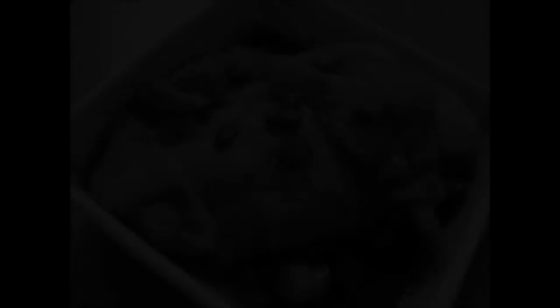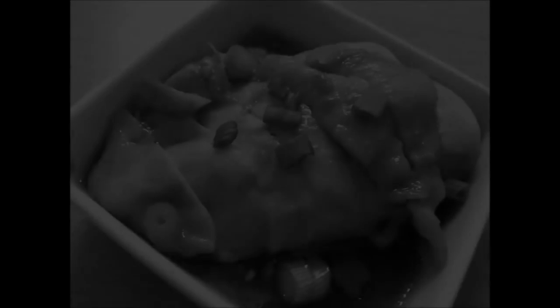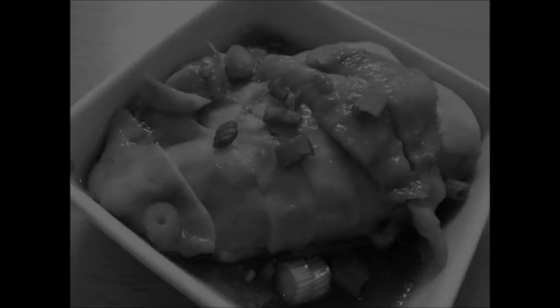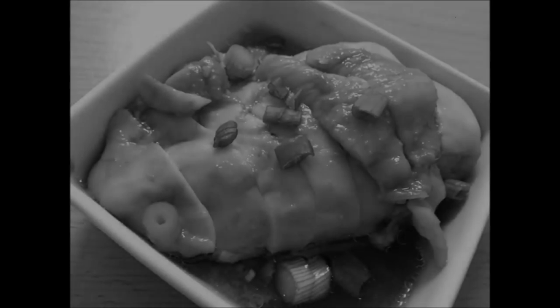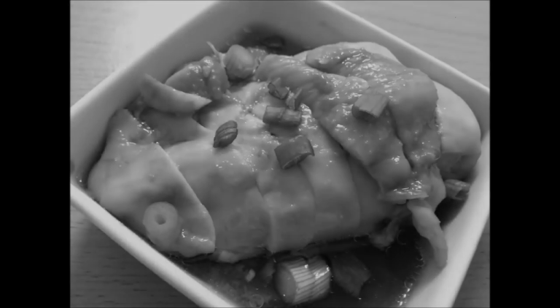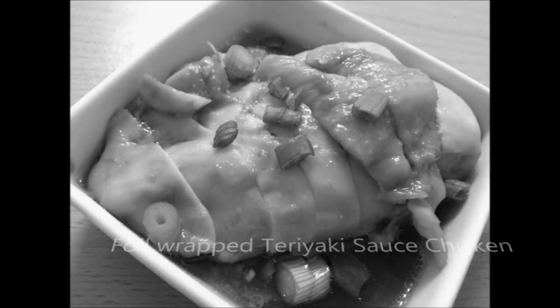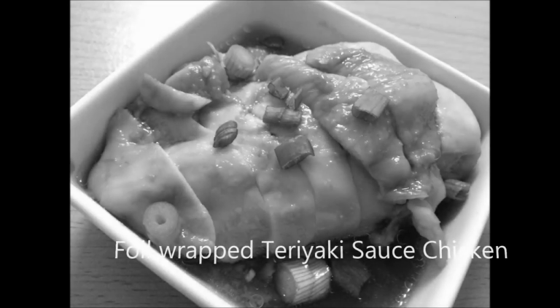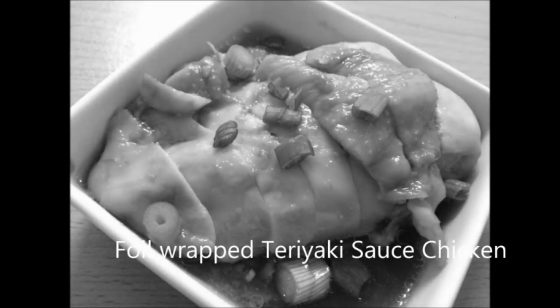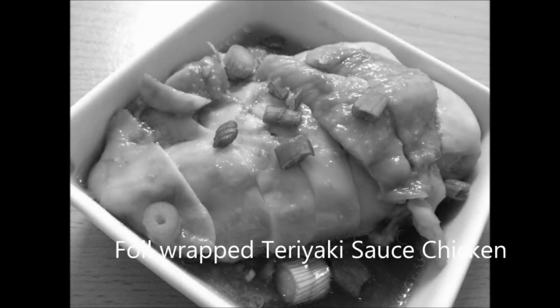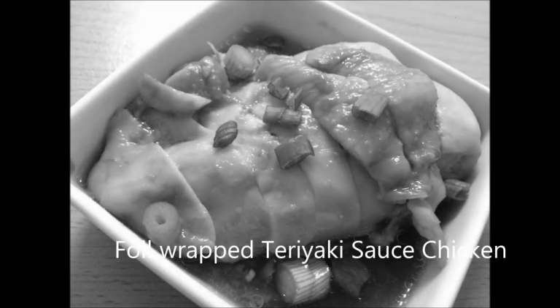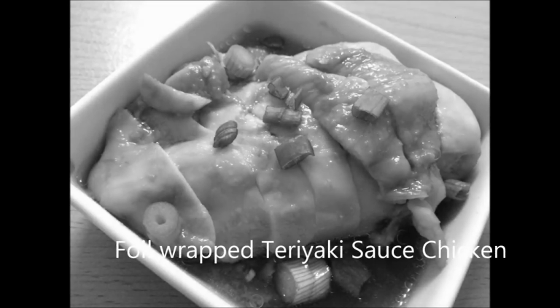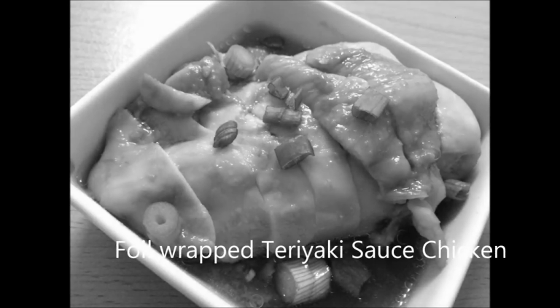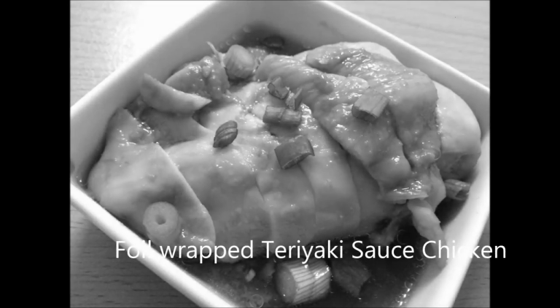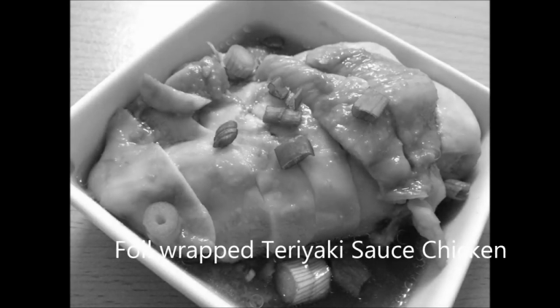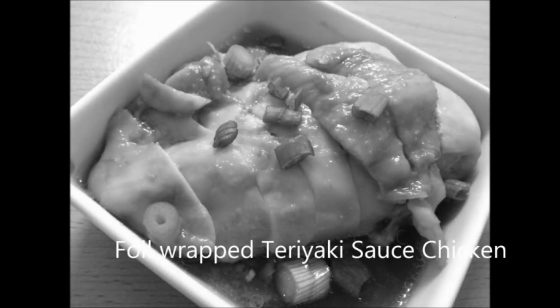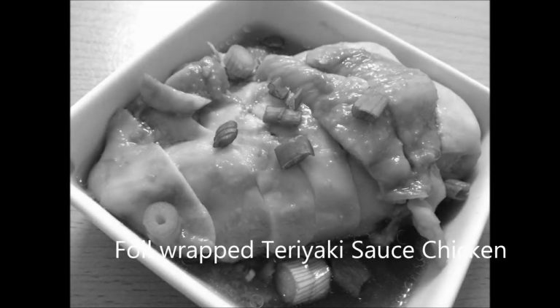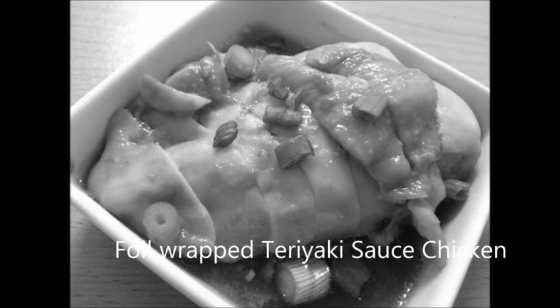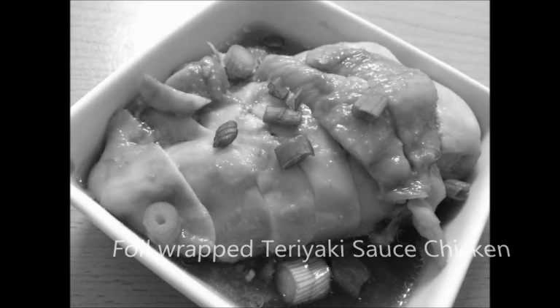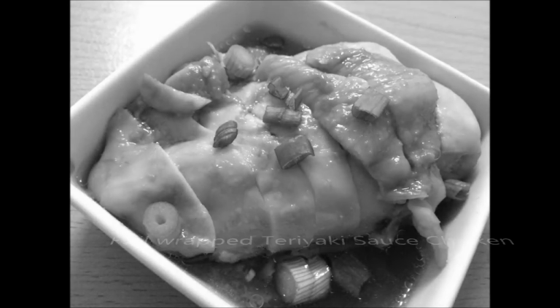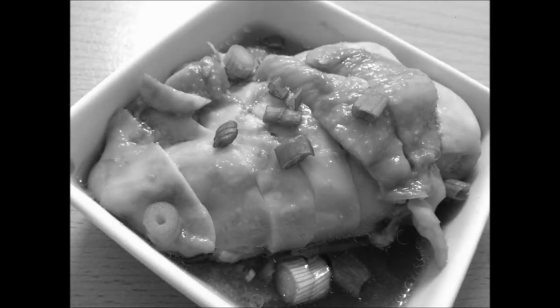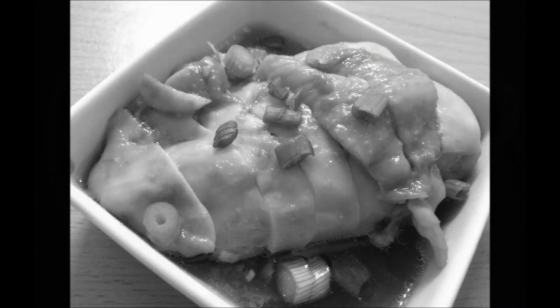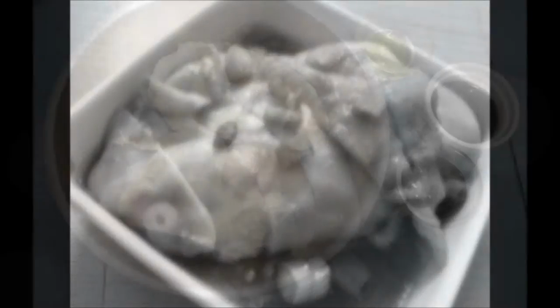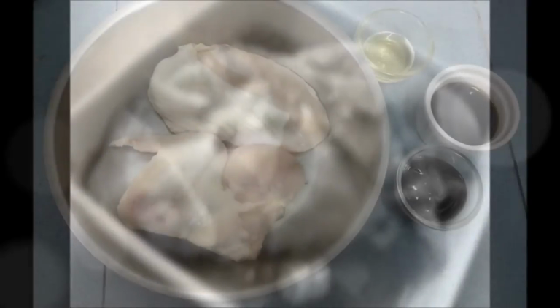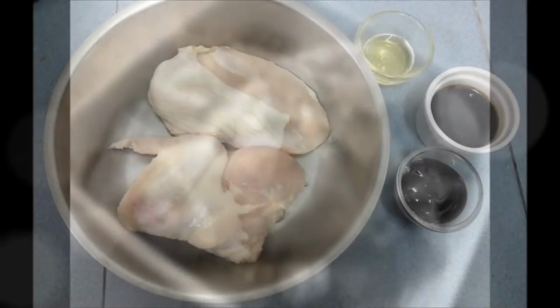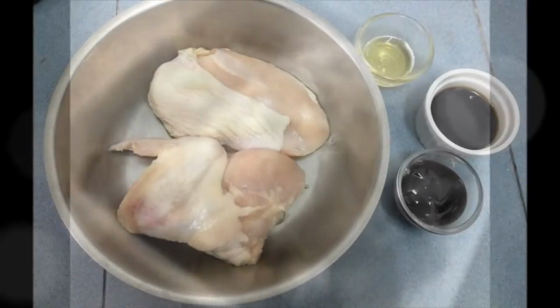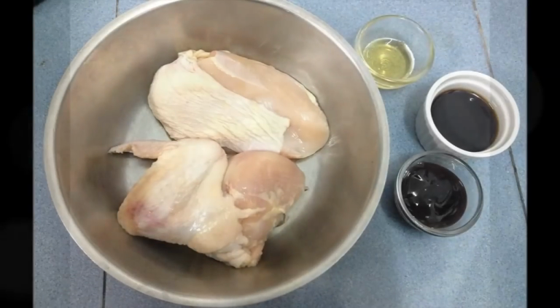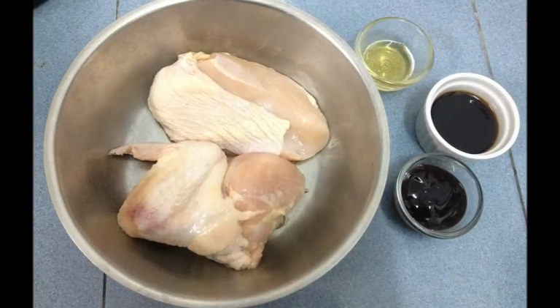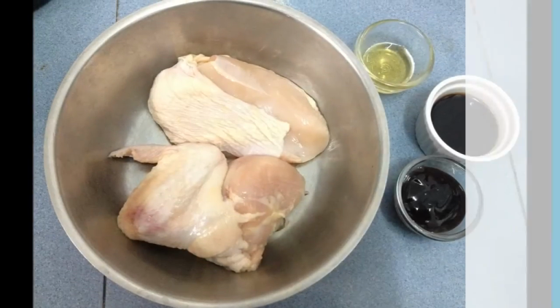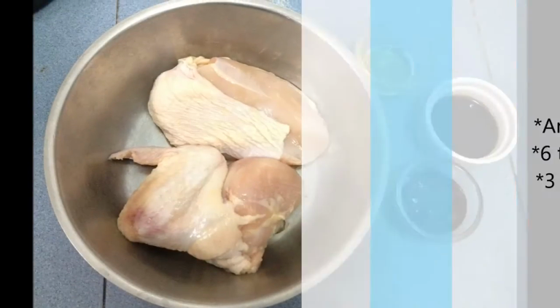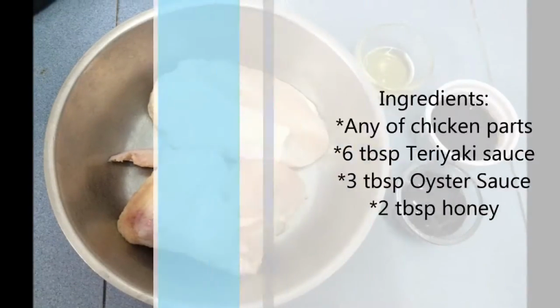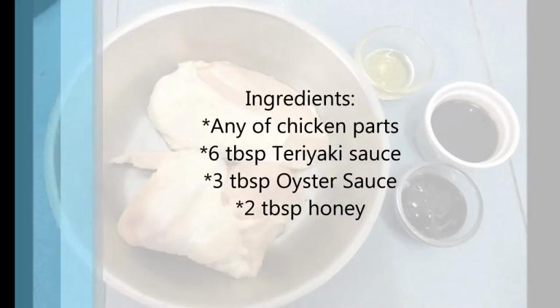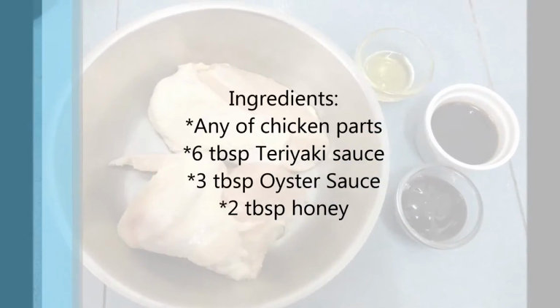Hi everybody! Today we are going to make this foil-wrapped teriyaki sauce chicken. Here are the ingredients.